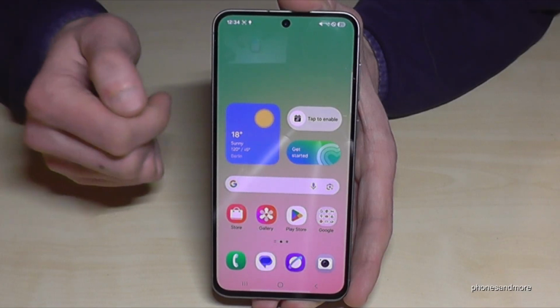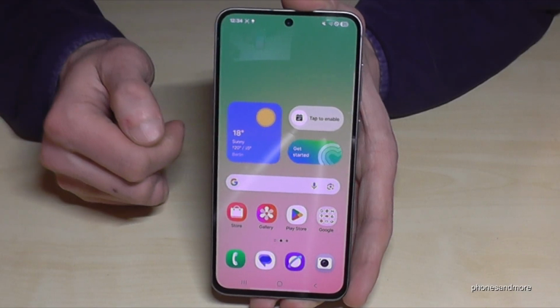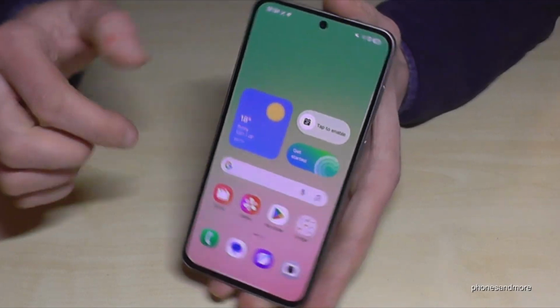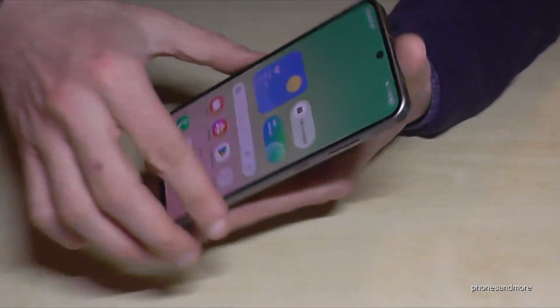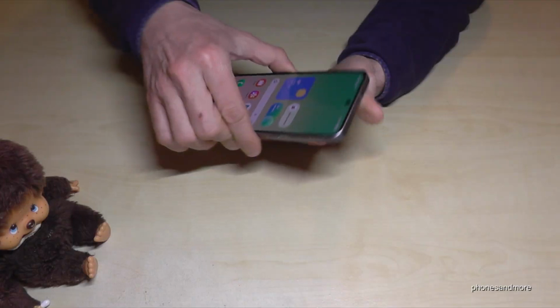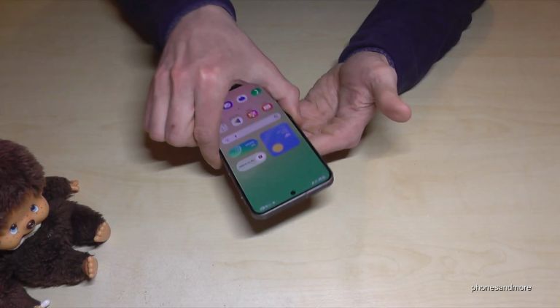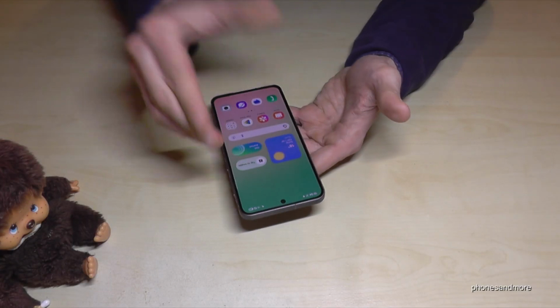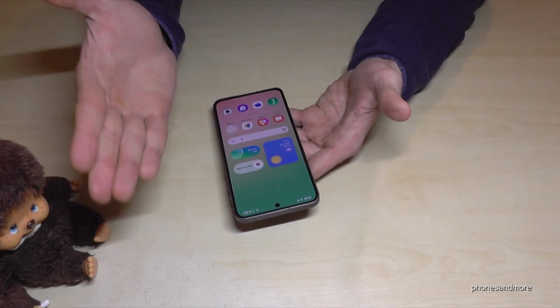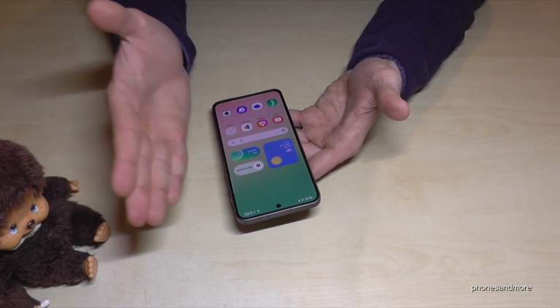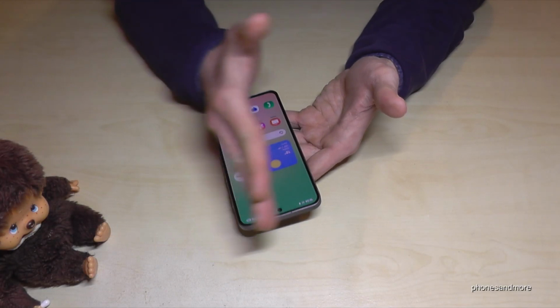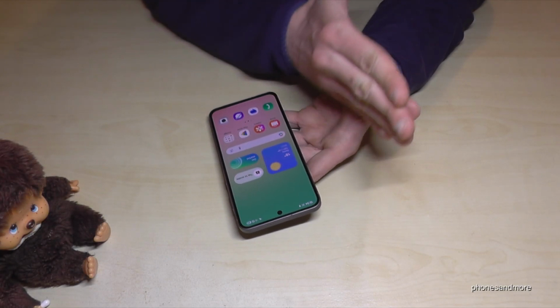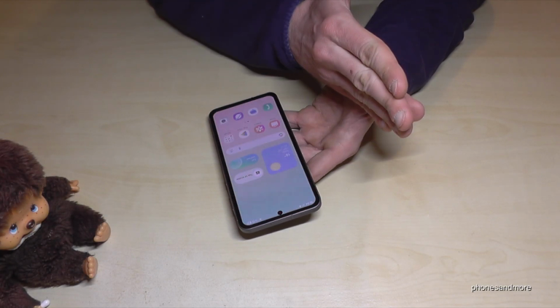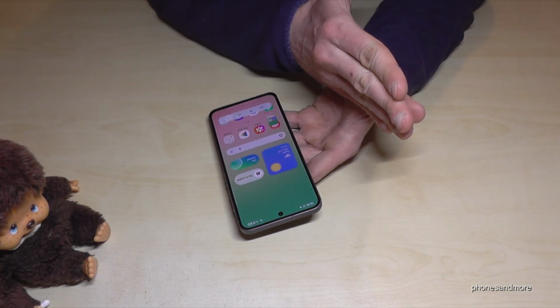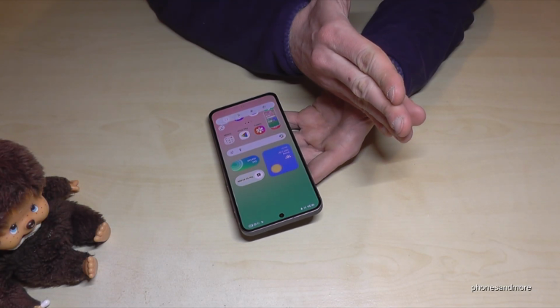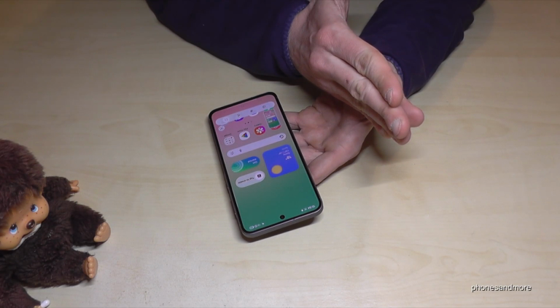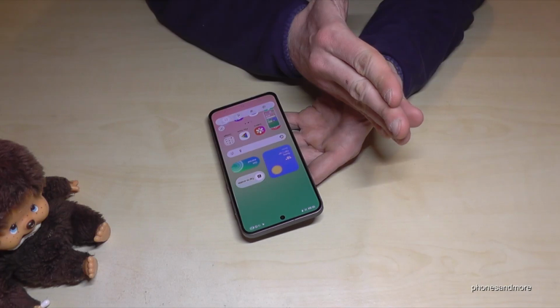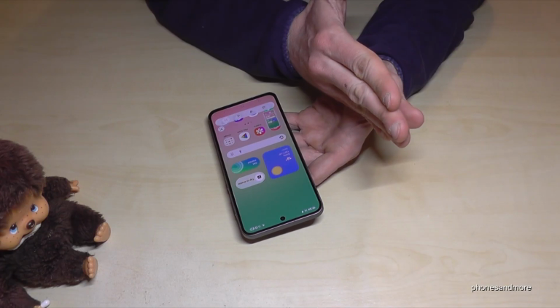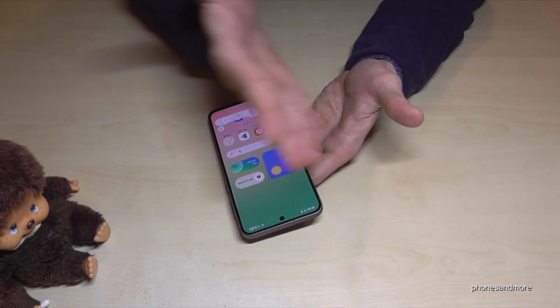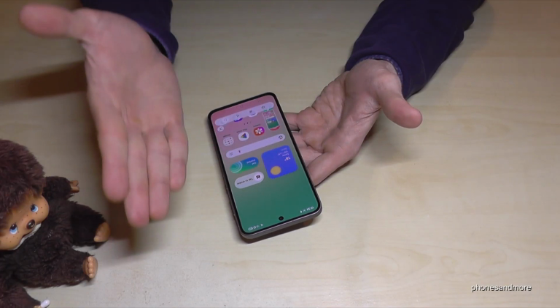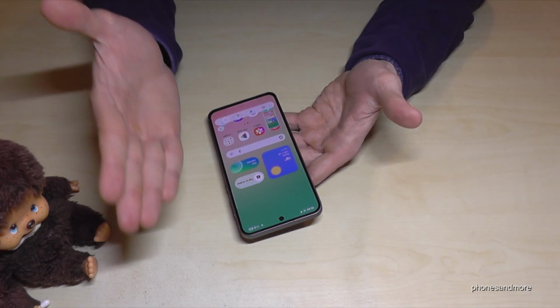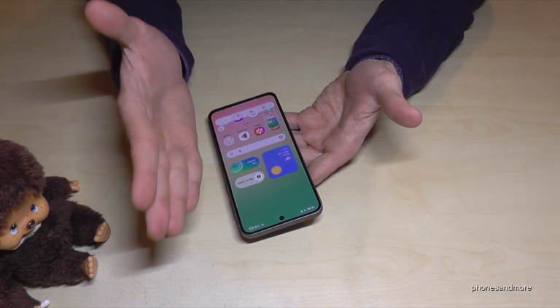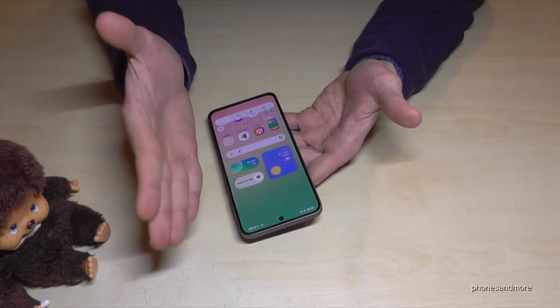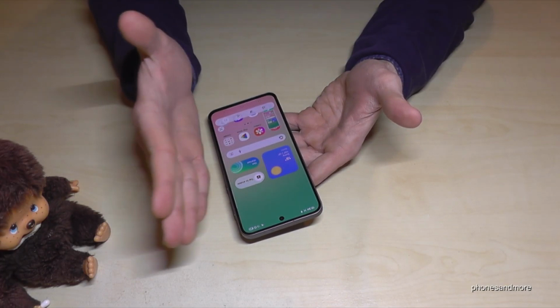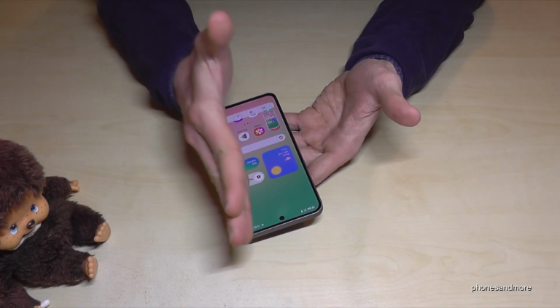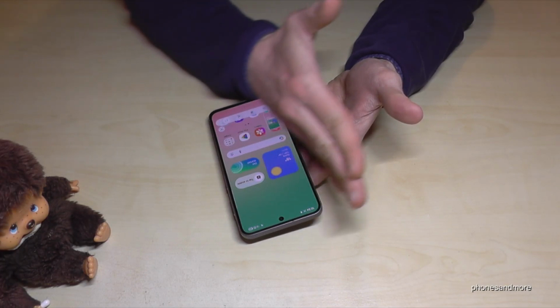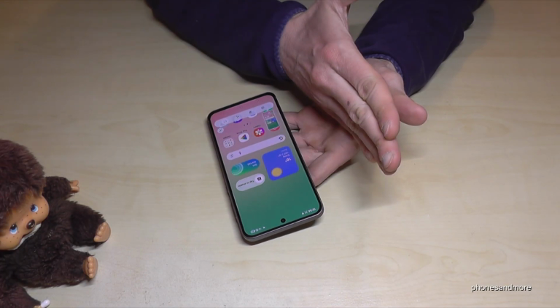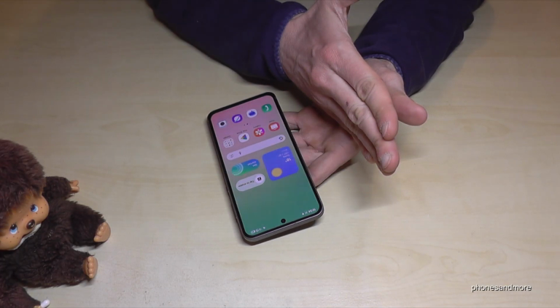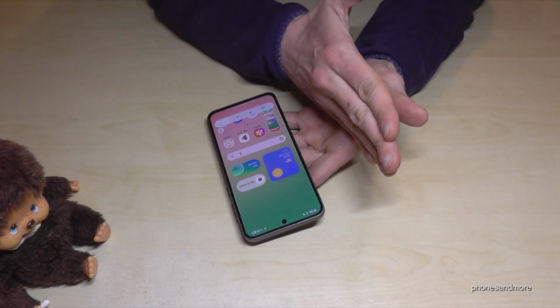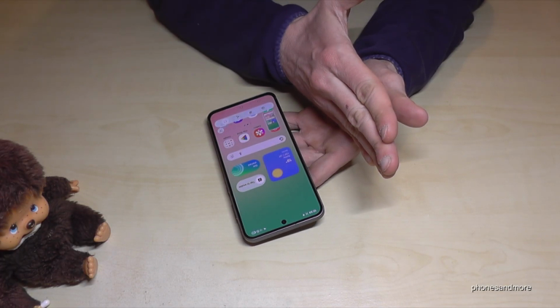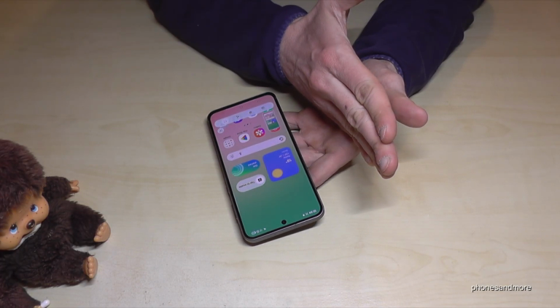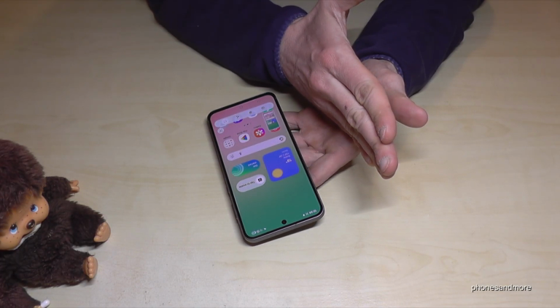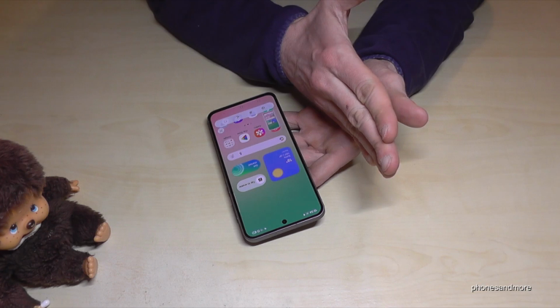But the coolest way to take a screenshot is with the edge of your palm. Just swipe it across the screen and you're having a screenshot as well. One more time: take the edge of your palm, swipe it across the screen, and you're having a screenshot.